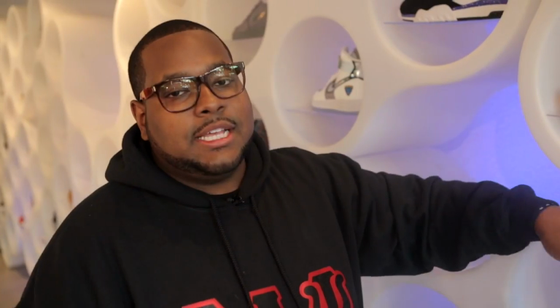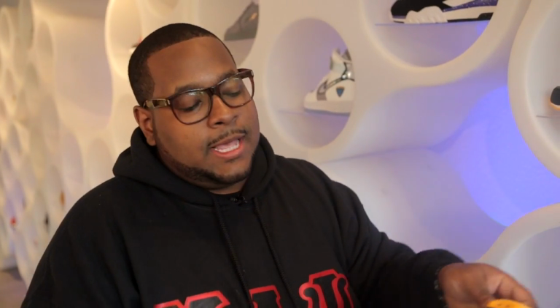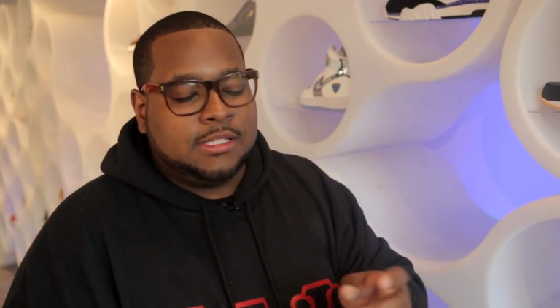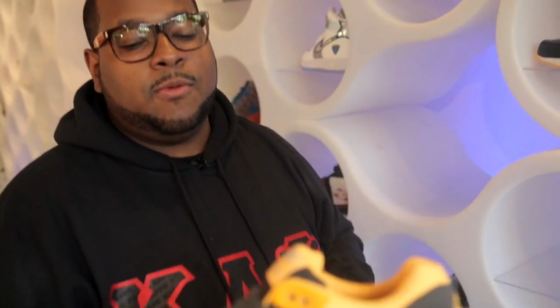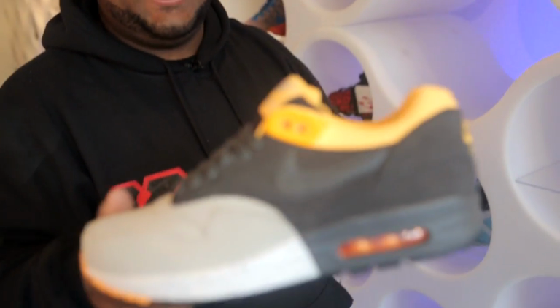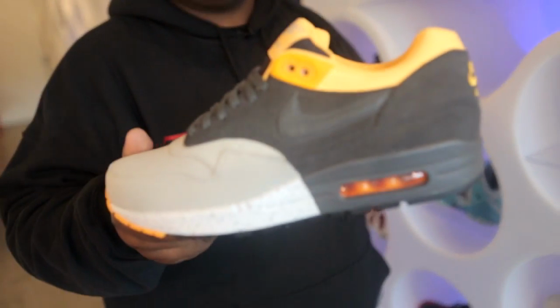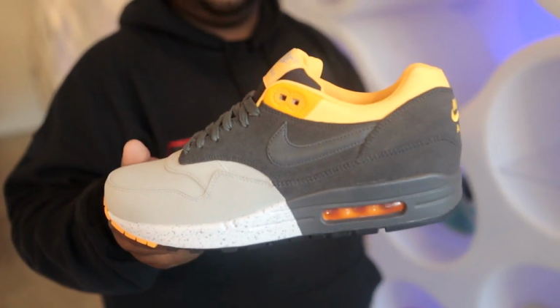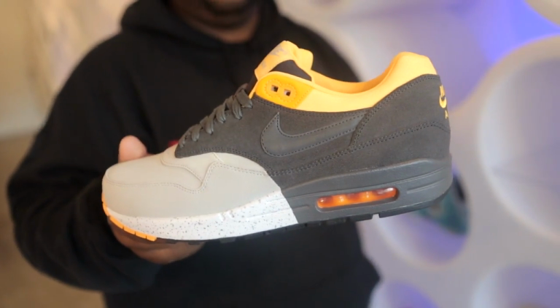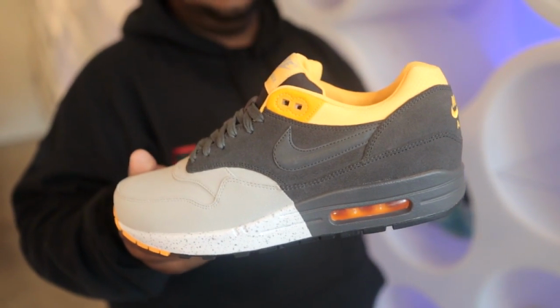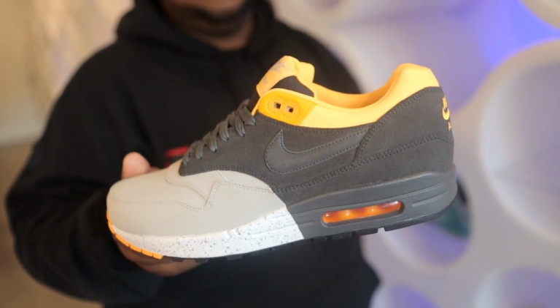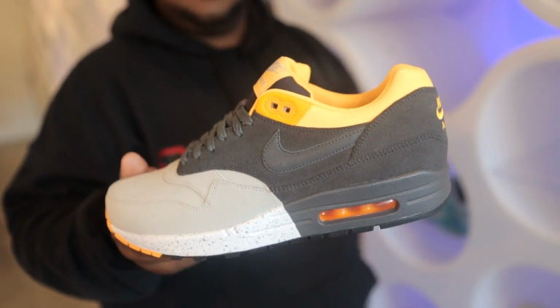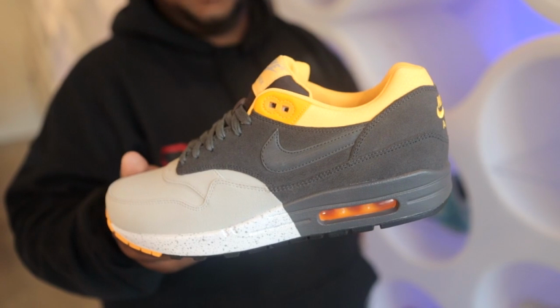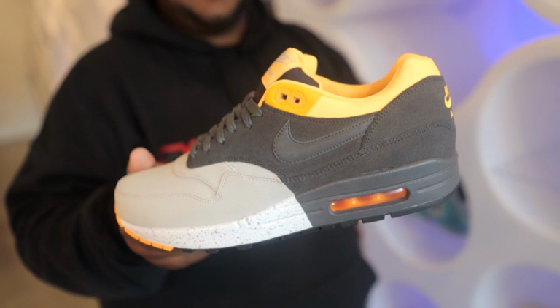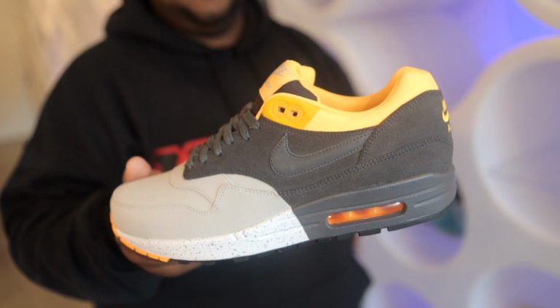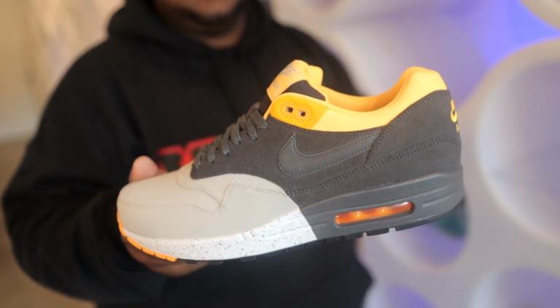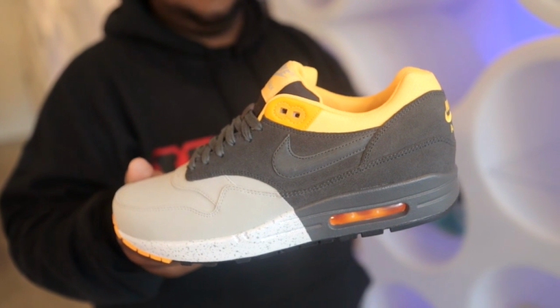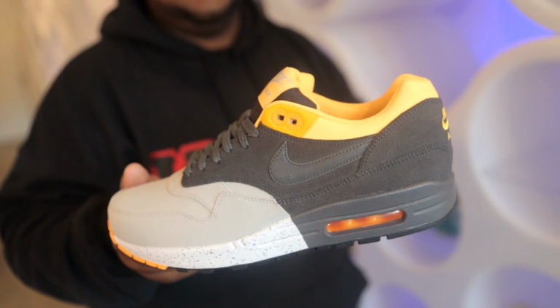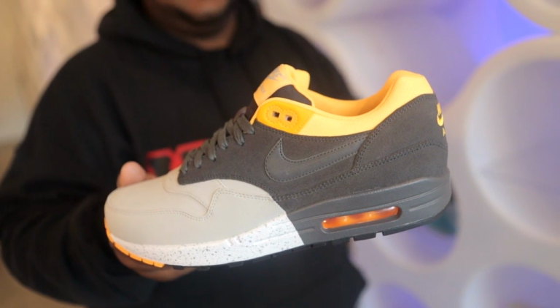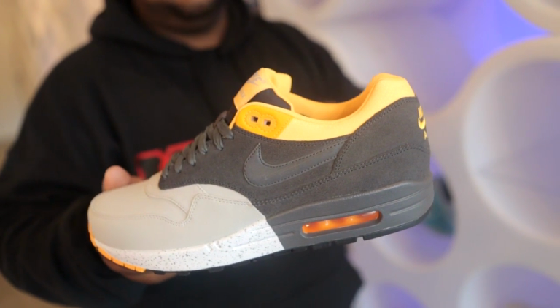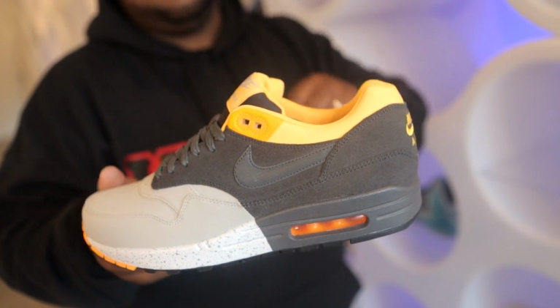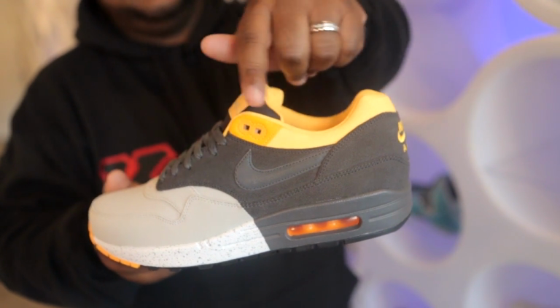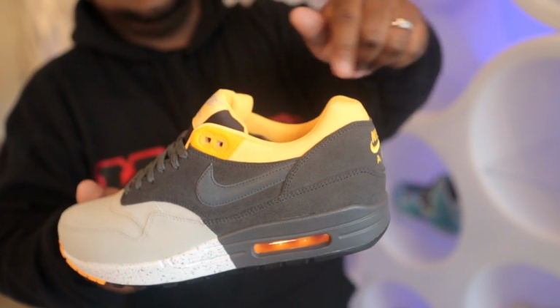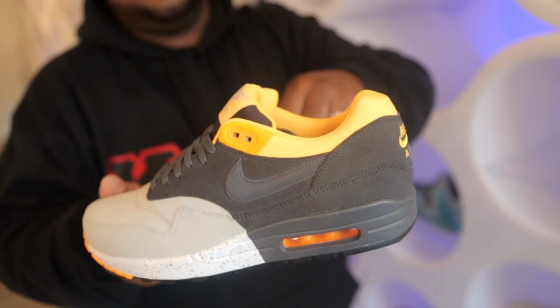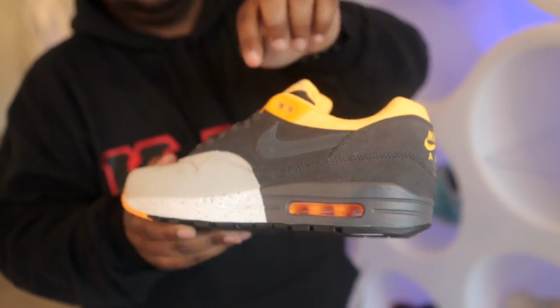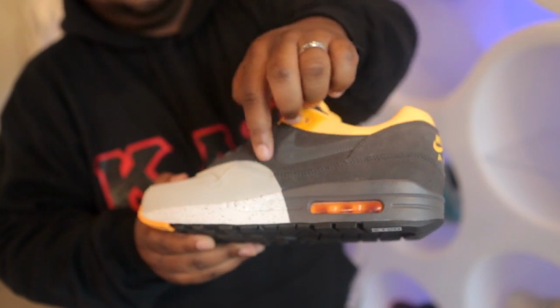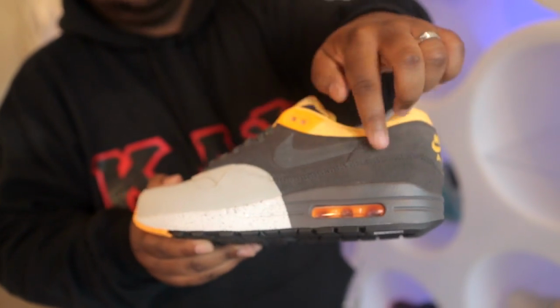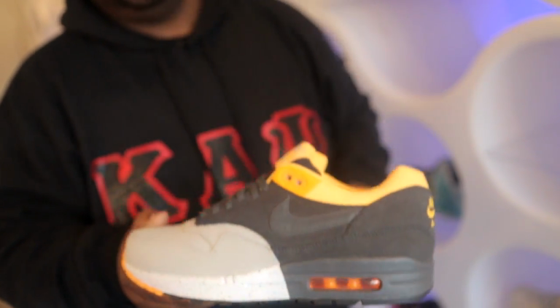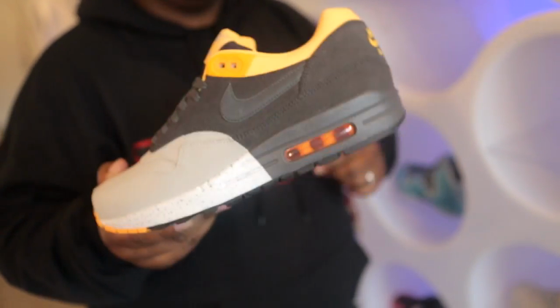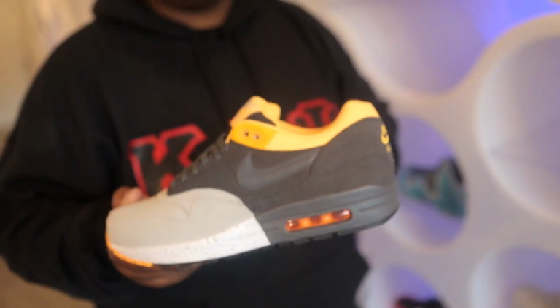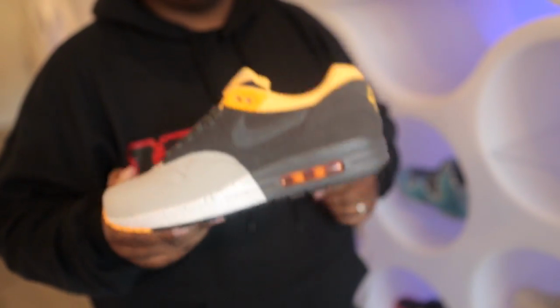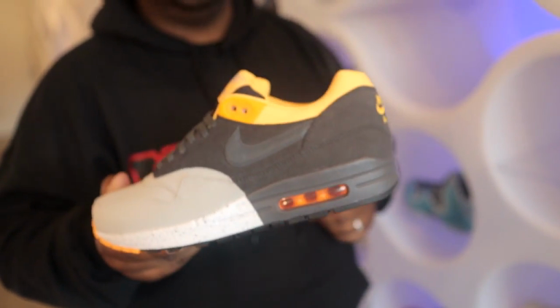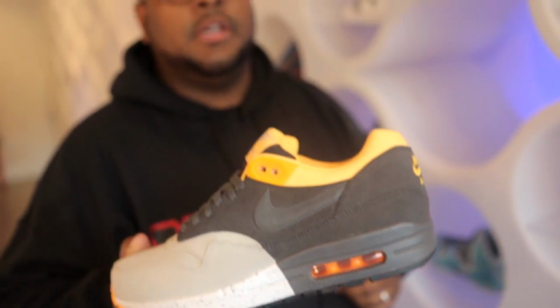Sticking with the same color scheme we have the Air Max 1 Premium. This one uses charcoal suede and light gray nubuck to cover the upper of the shoe. It's finished off with a laser orange collar as well as a 3M swoosh. You can pick this up for 120 bucks.